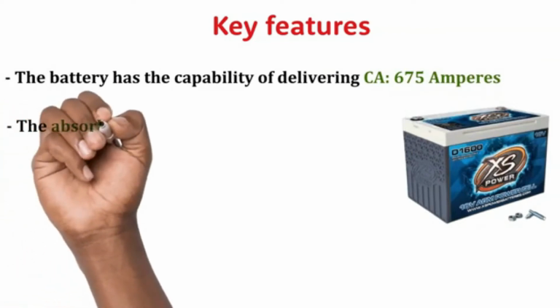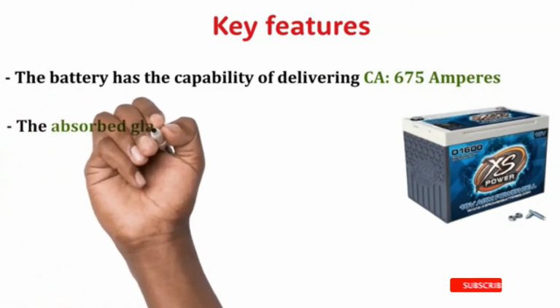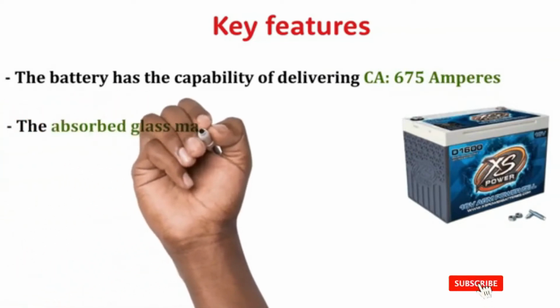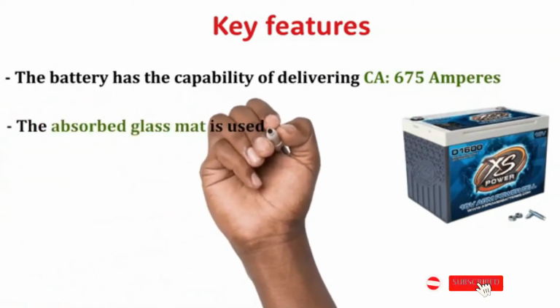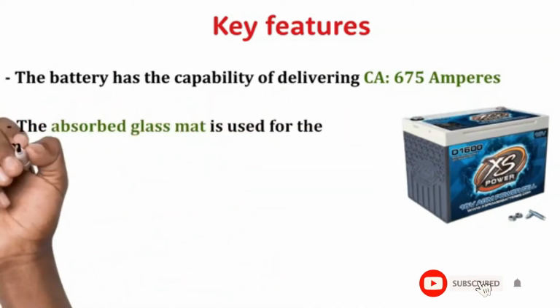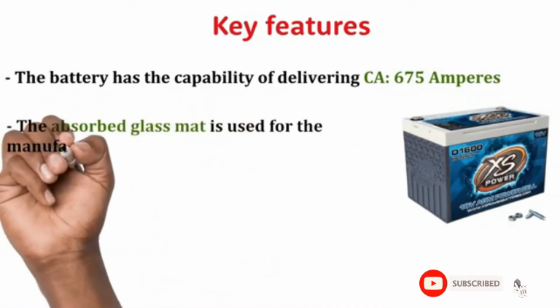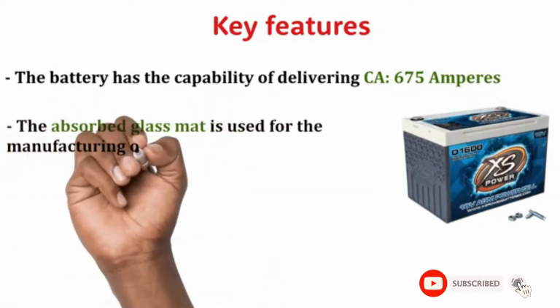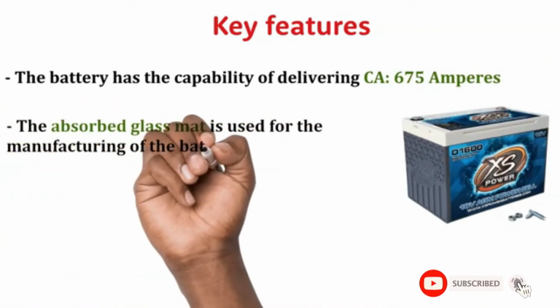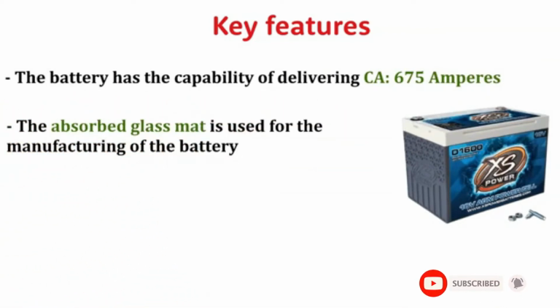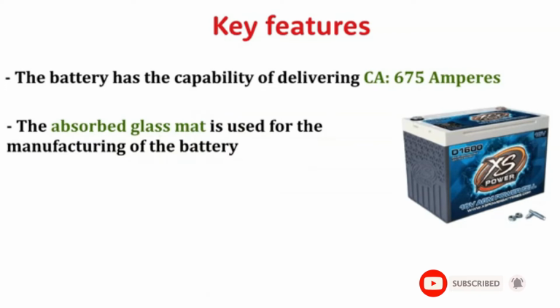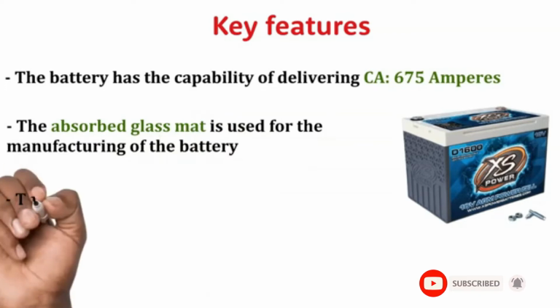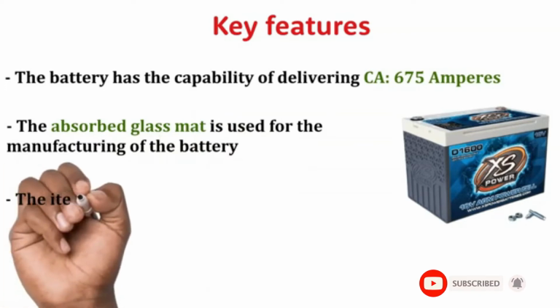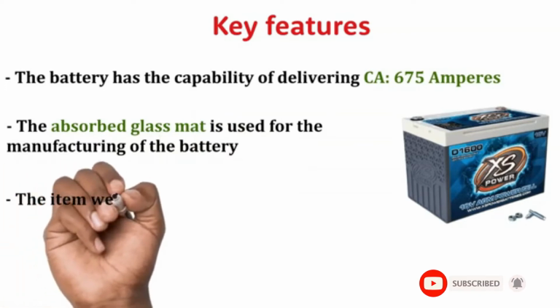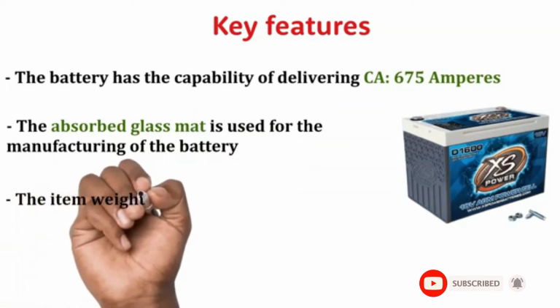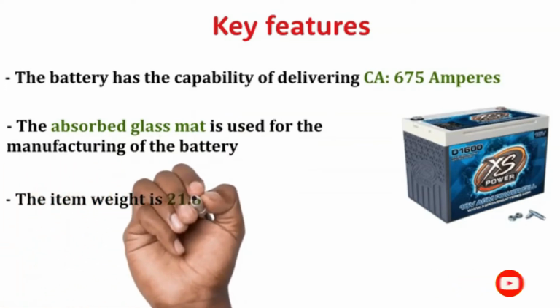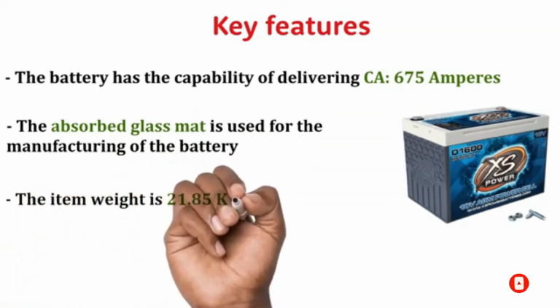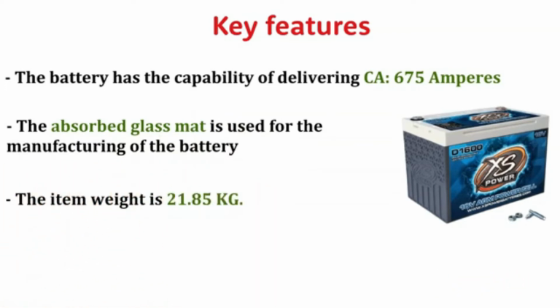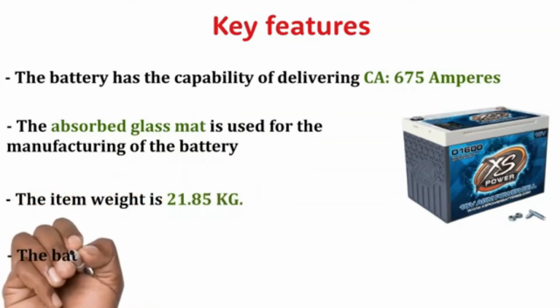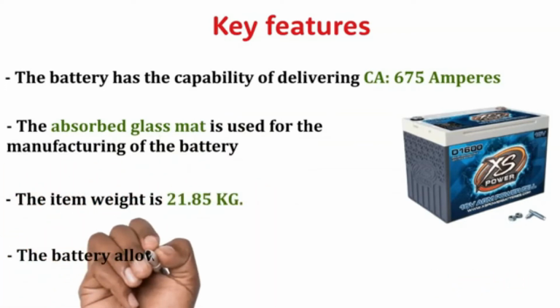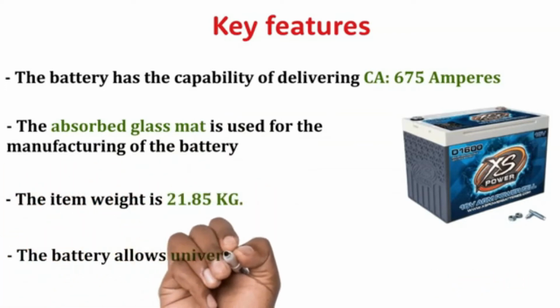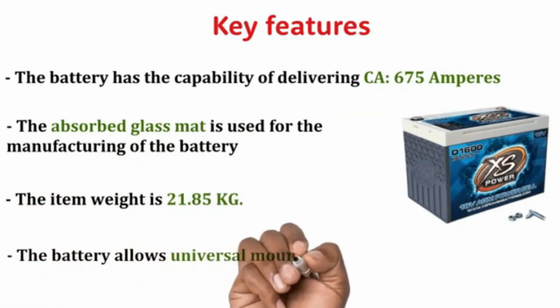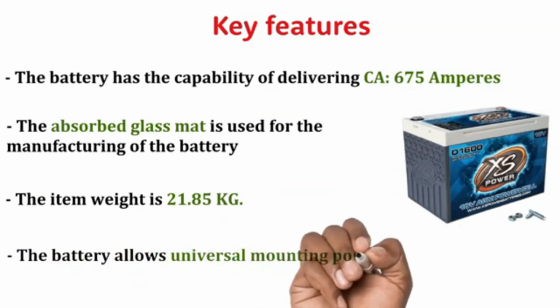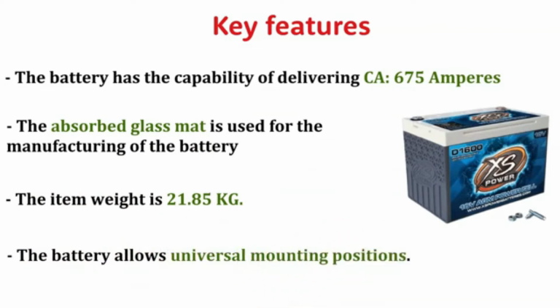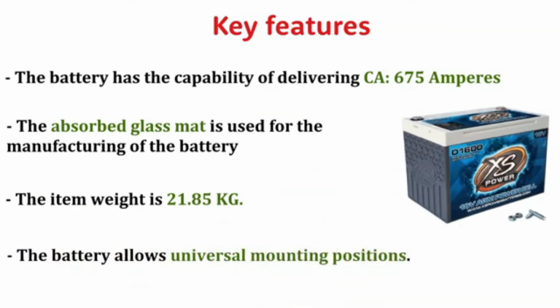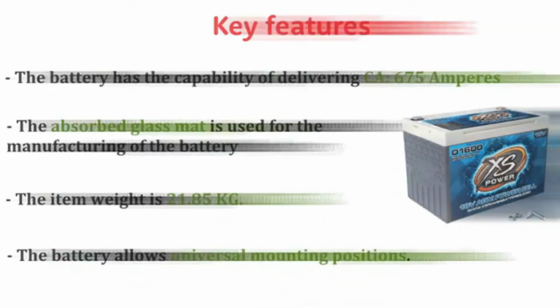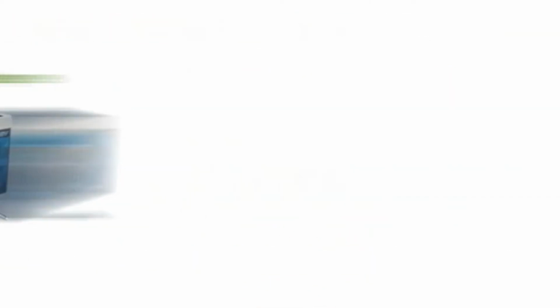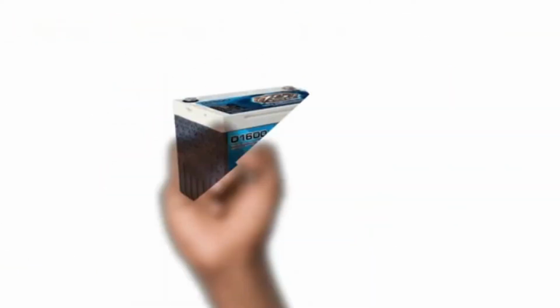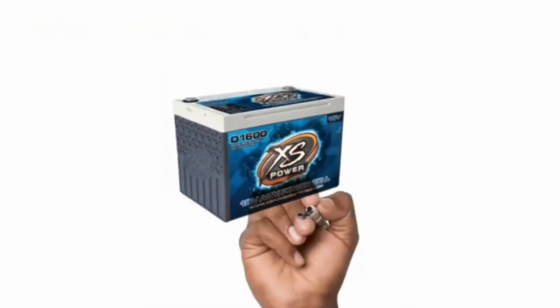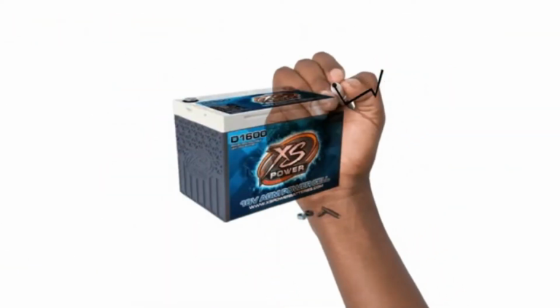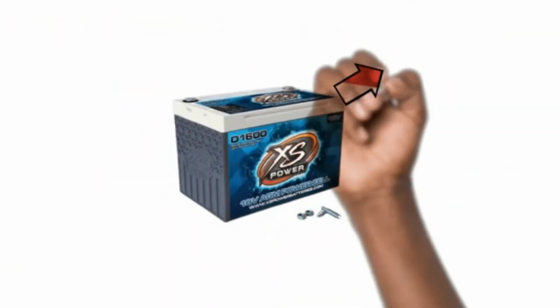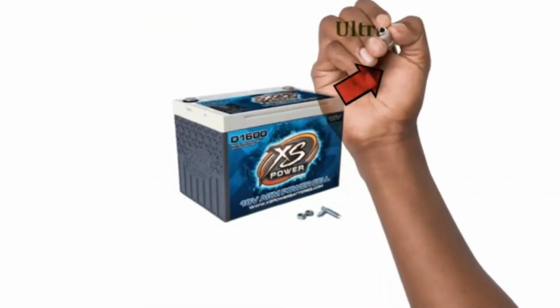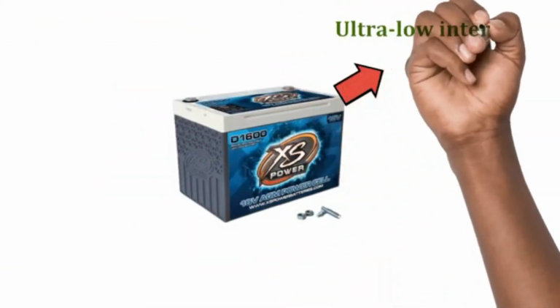The absorbed glass mat is used for the manufacturing of the battery. The item weight is 21.85 kg. The battery allows universal mounting positions and is designed to provide ultra-low internal resistance.